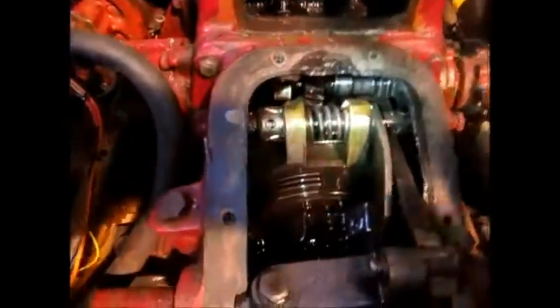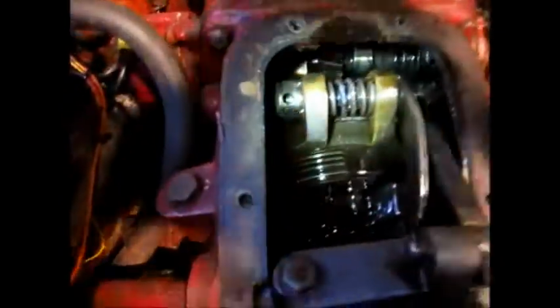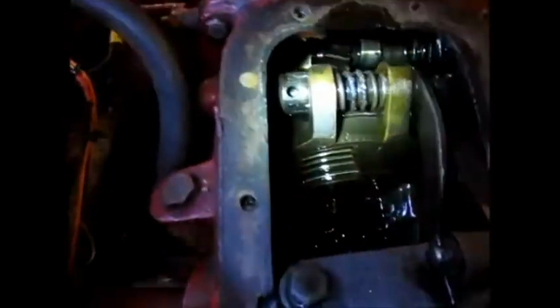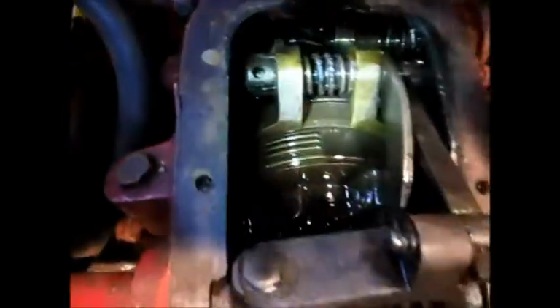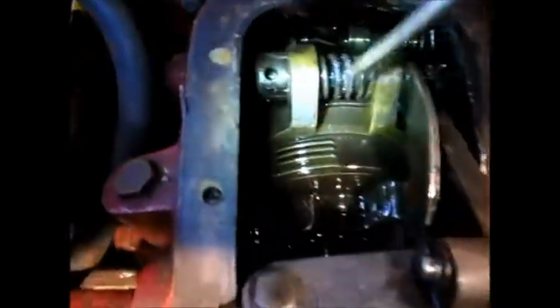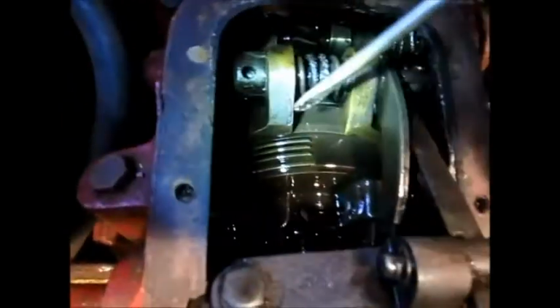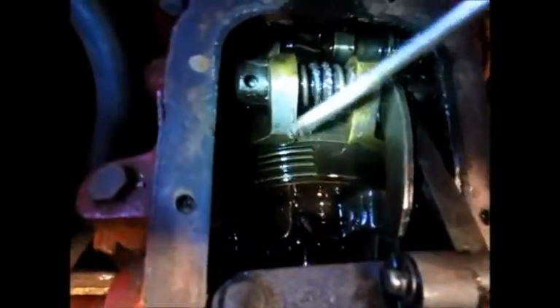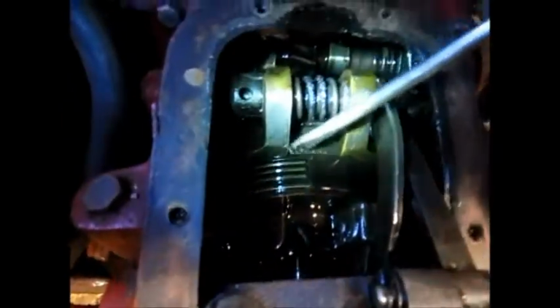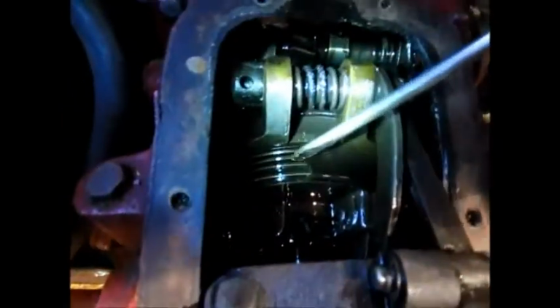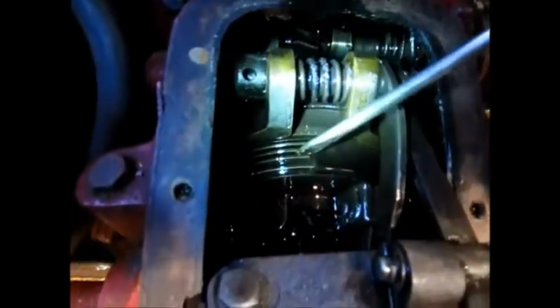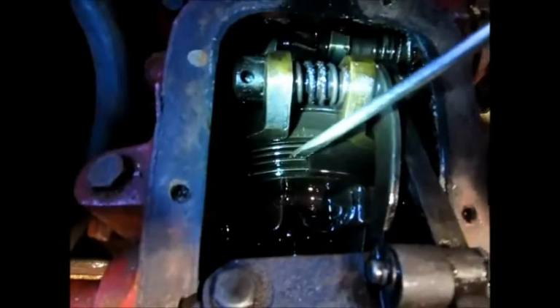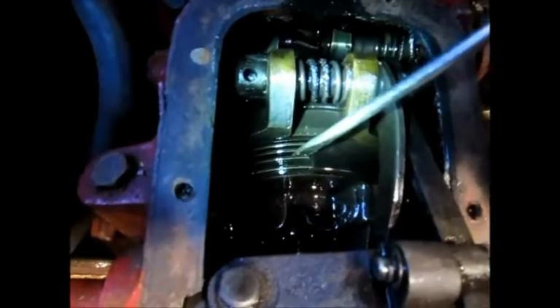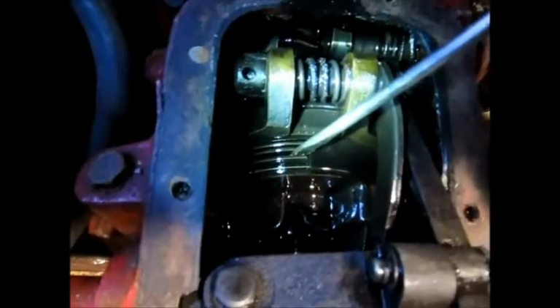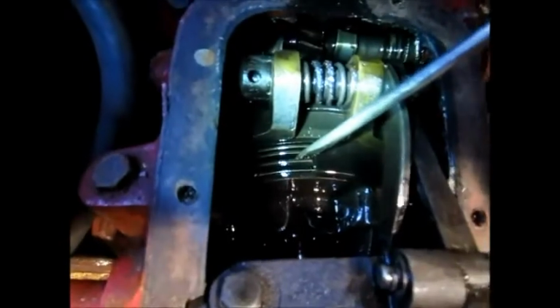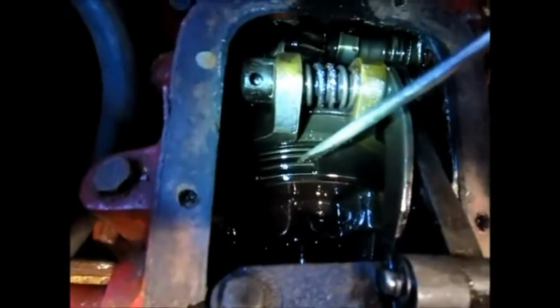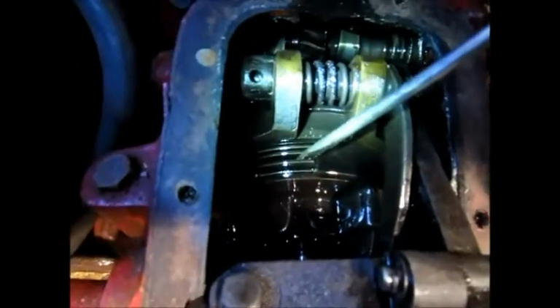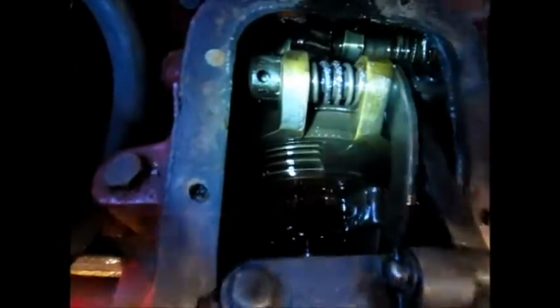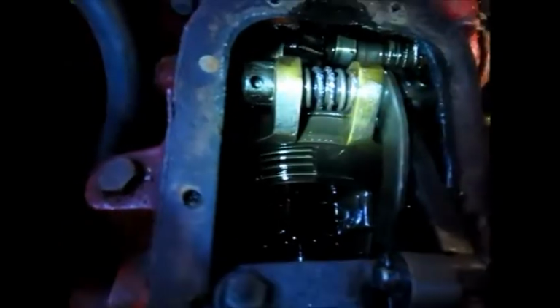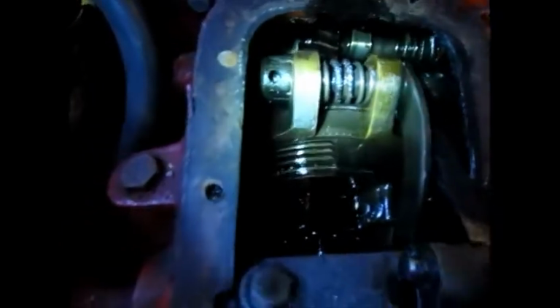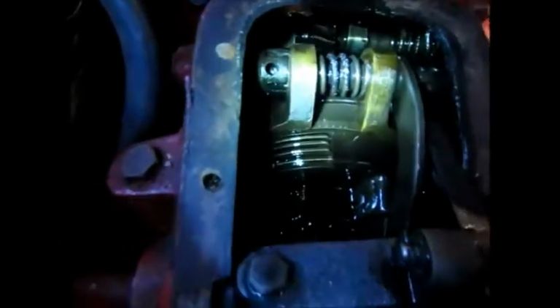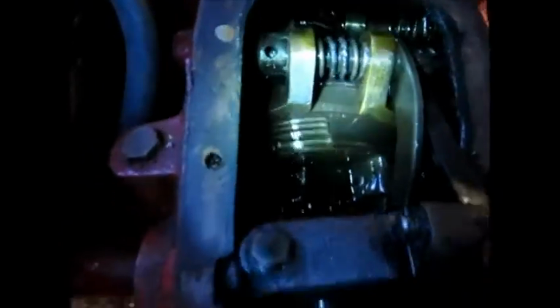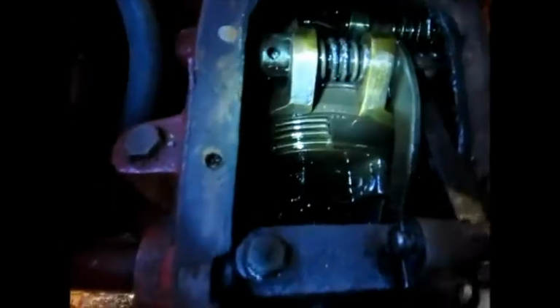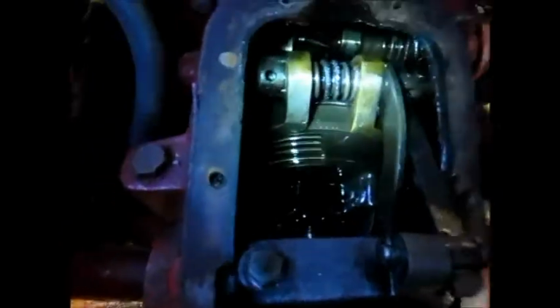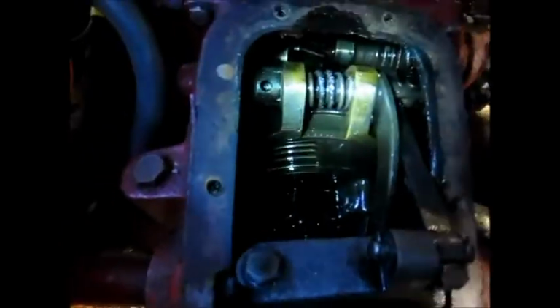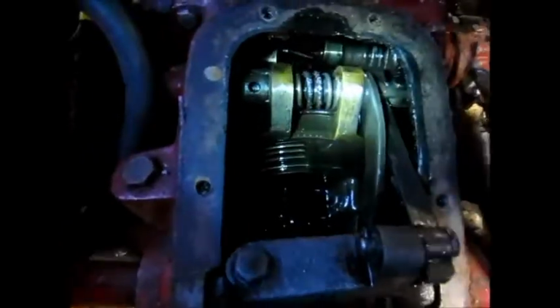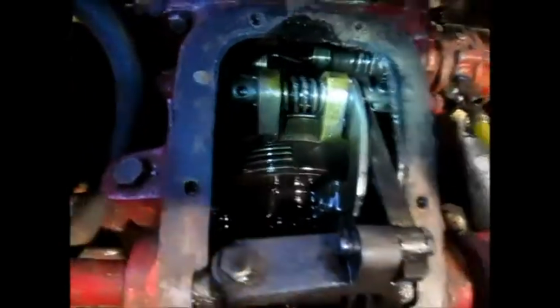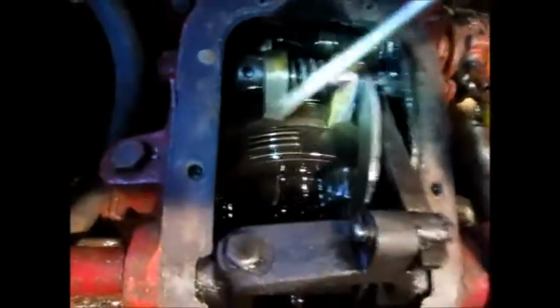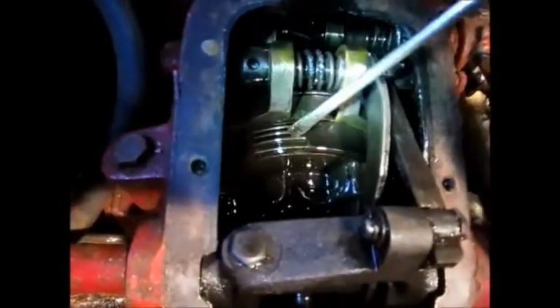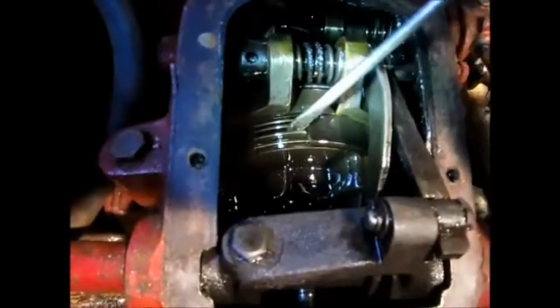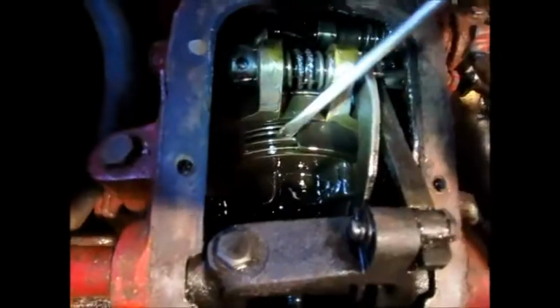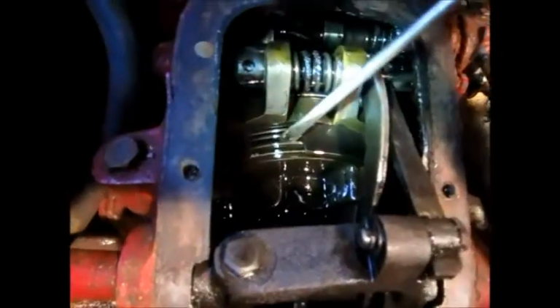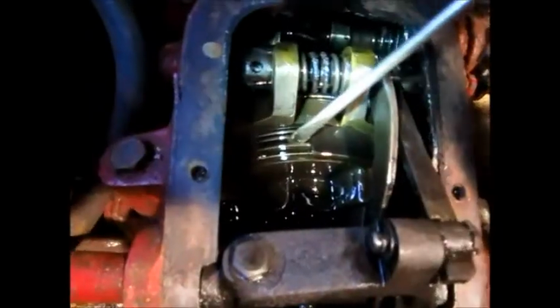Here is the clutch with its plates. It's now in neutral, so as you can see, the plates are free.